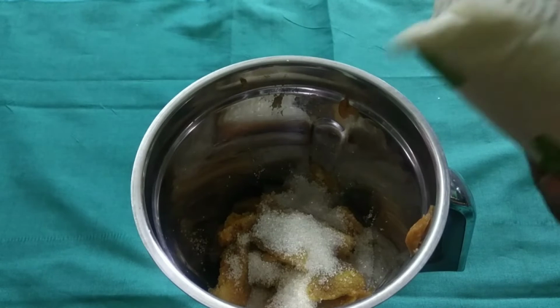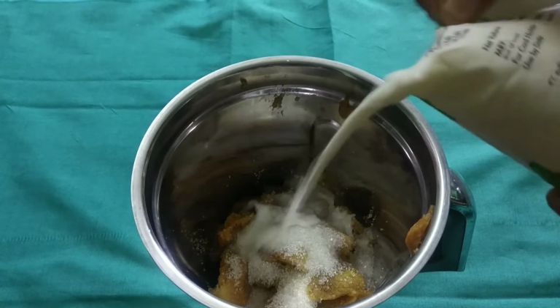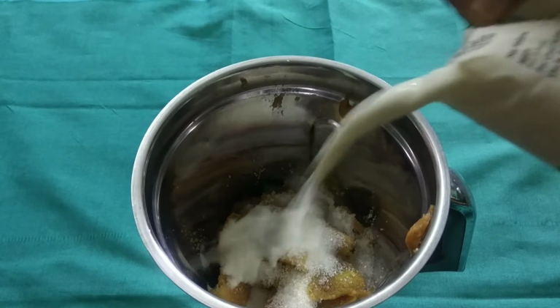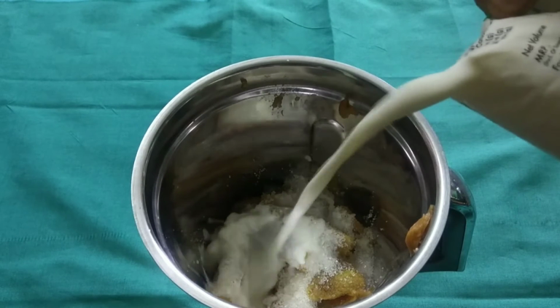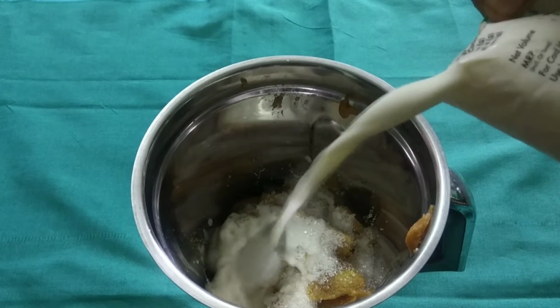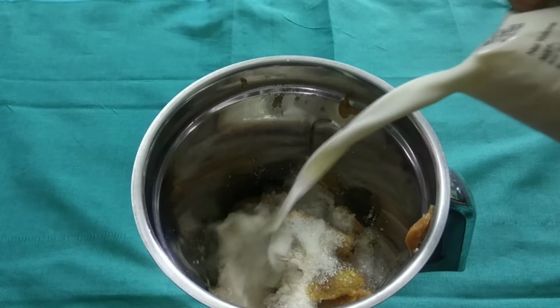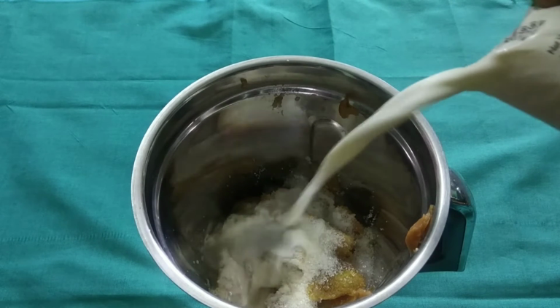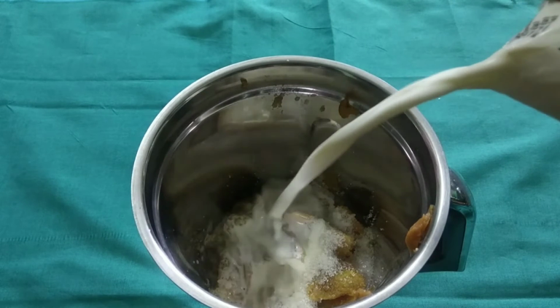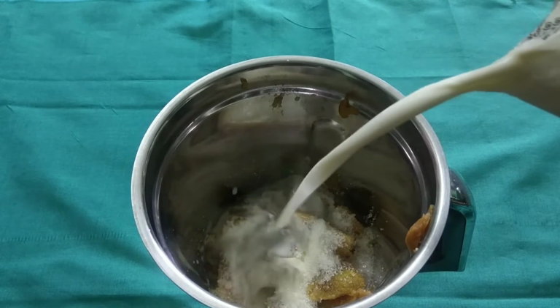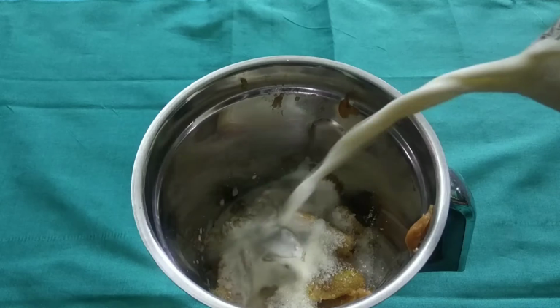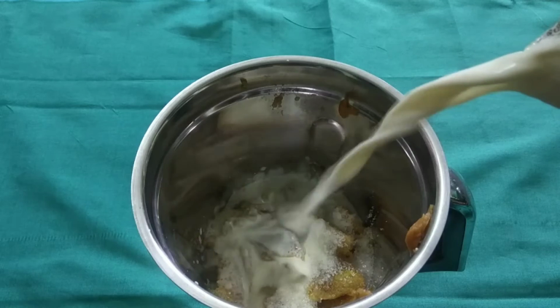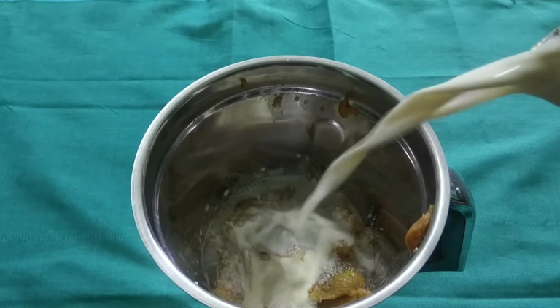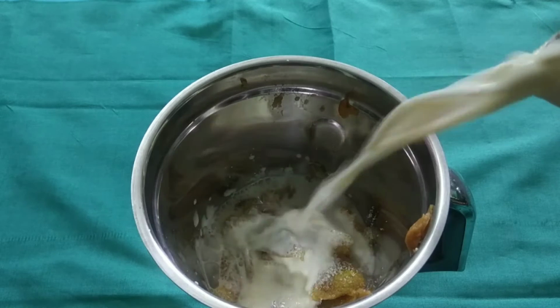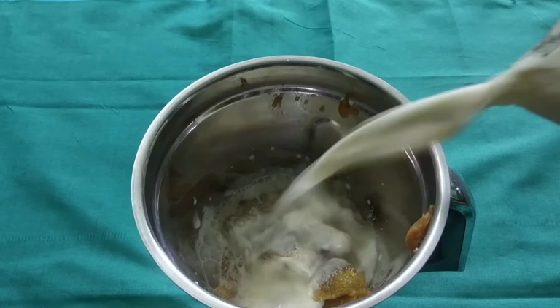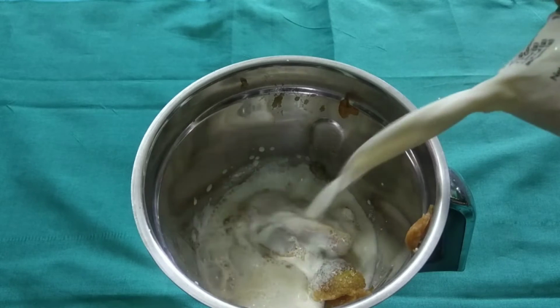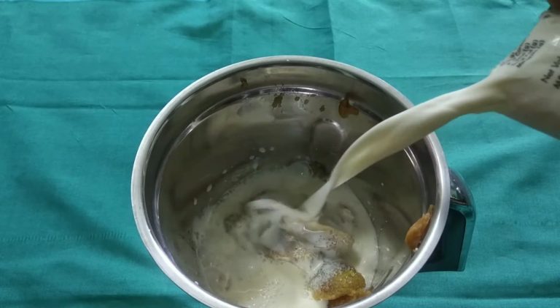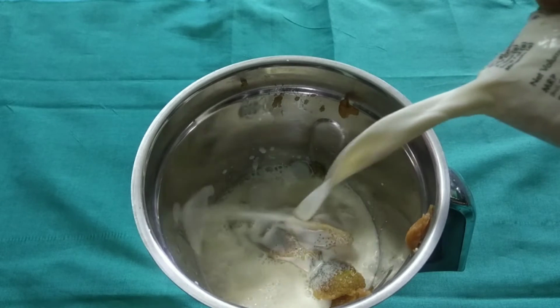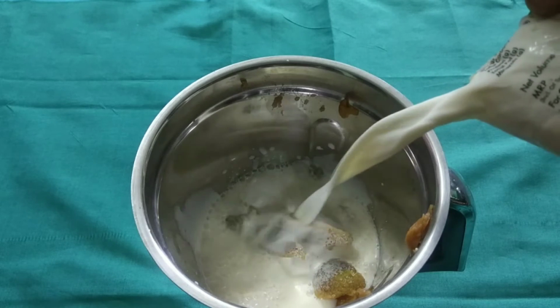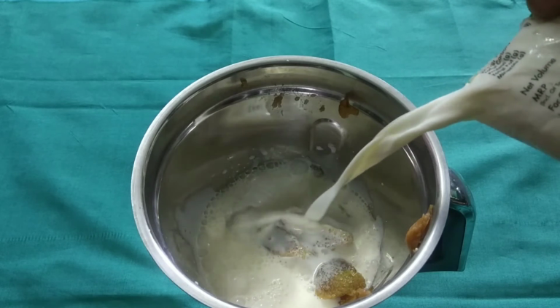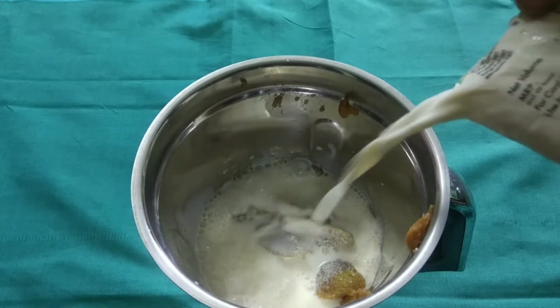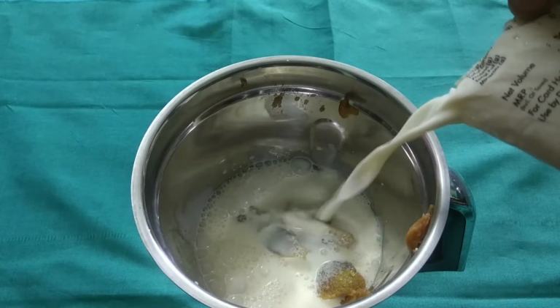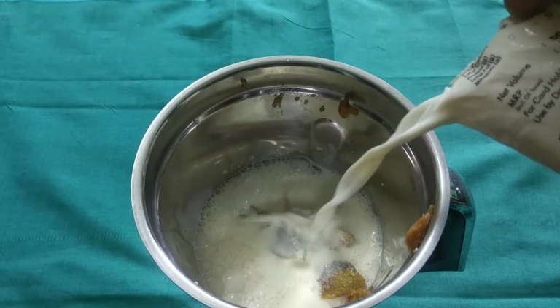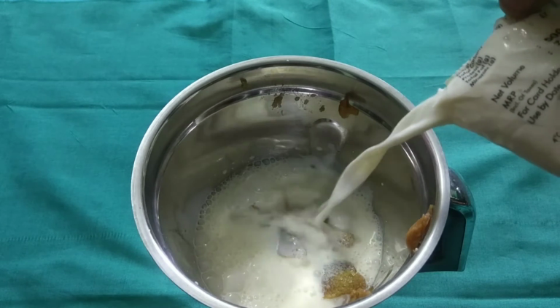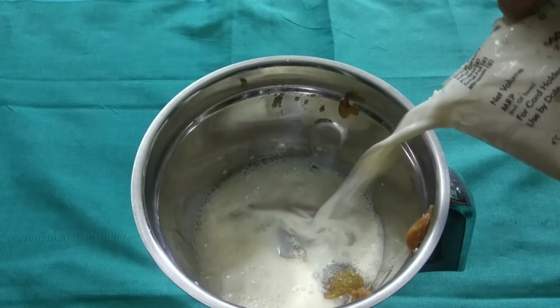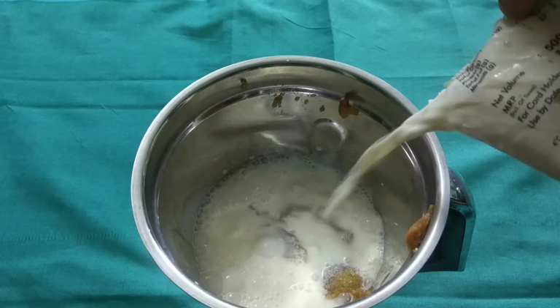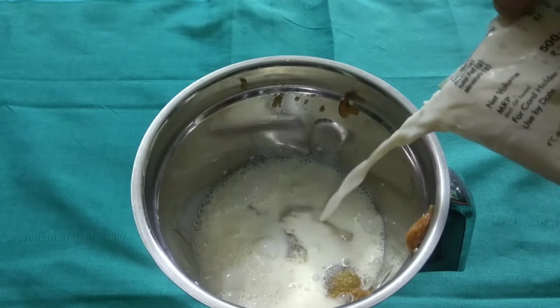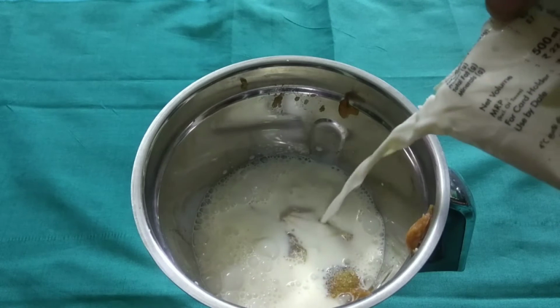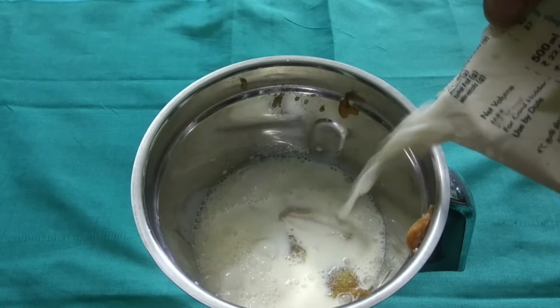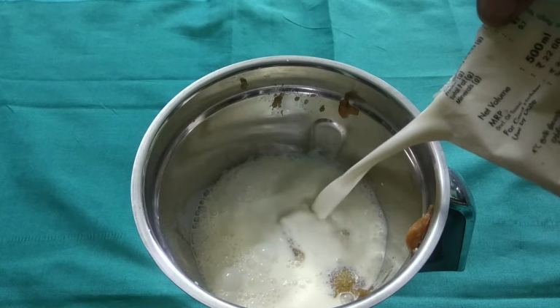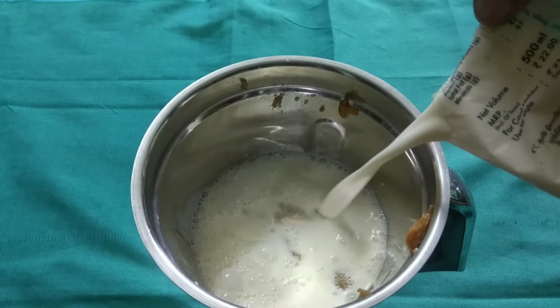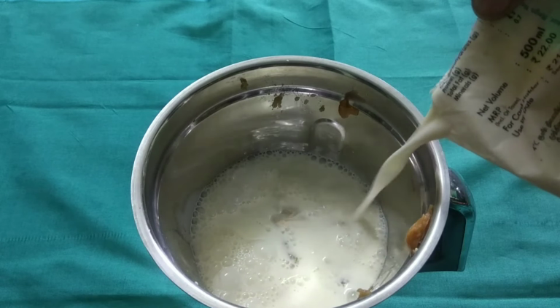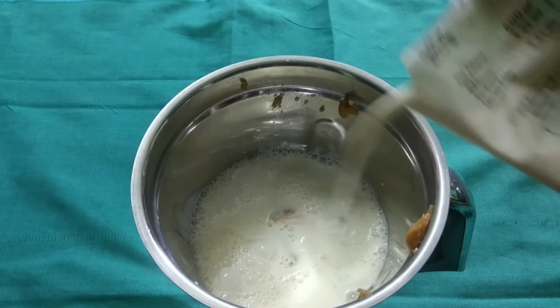Cut and mix the pan, then add to the mix and put it in the pan.